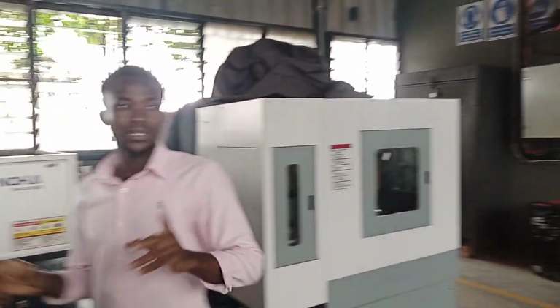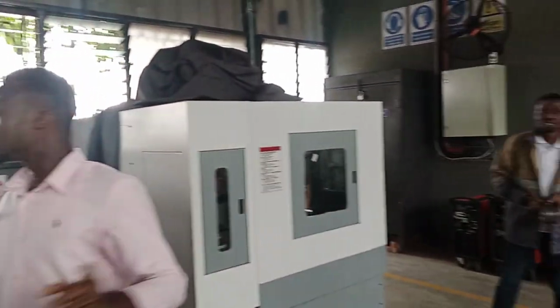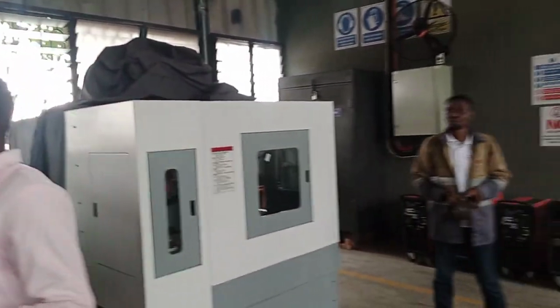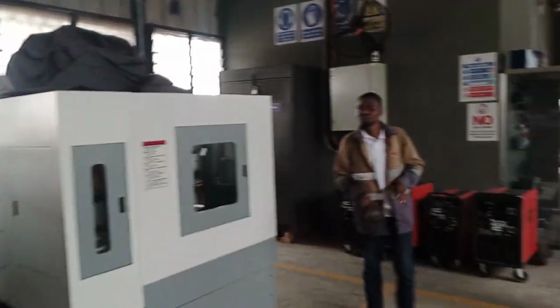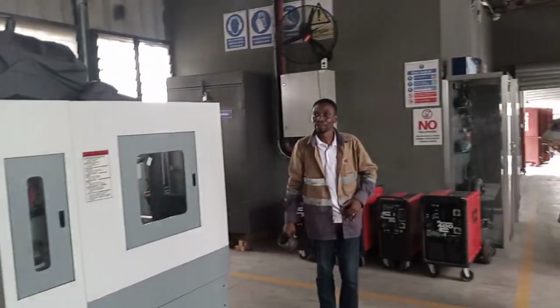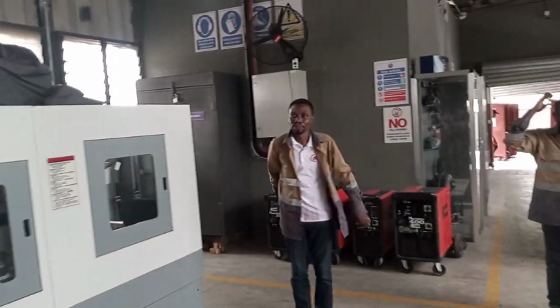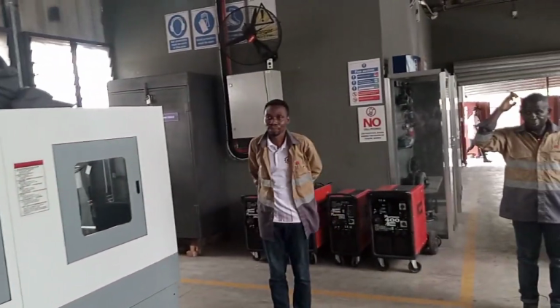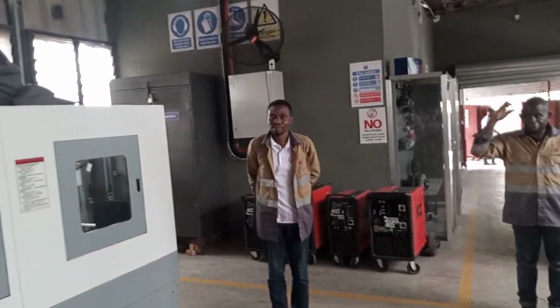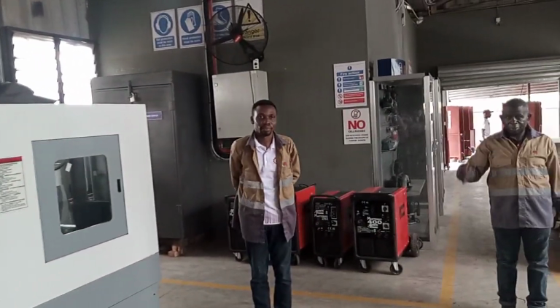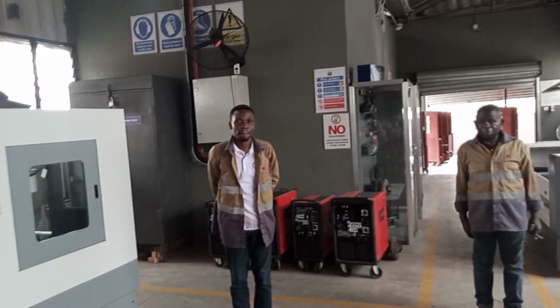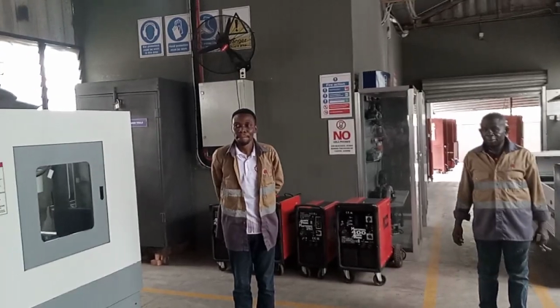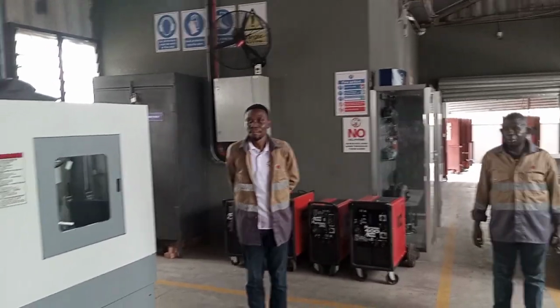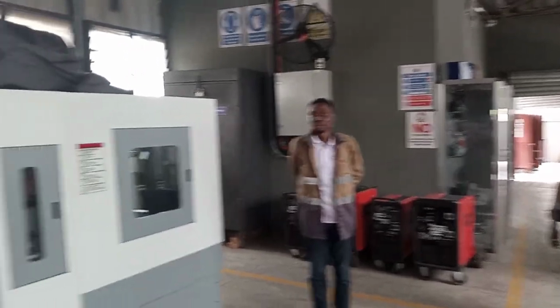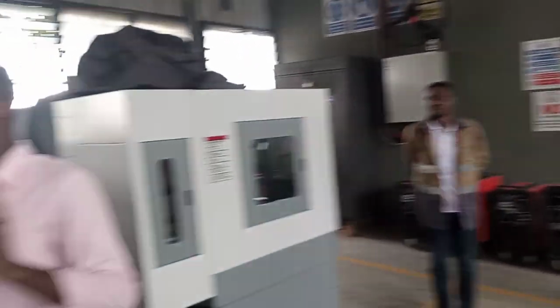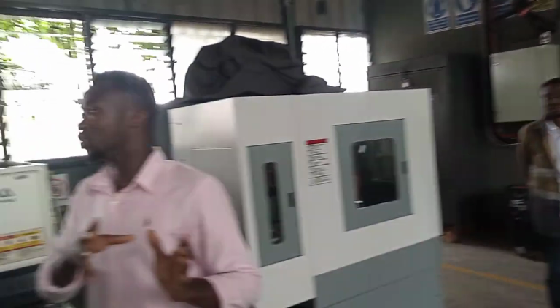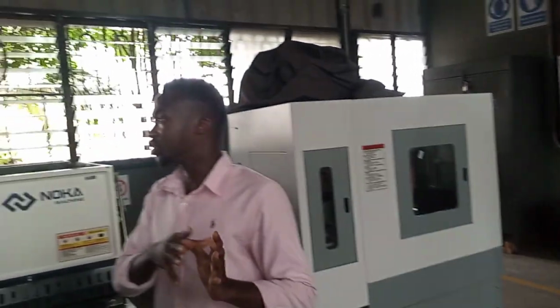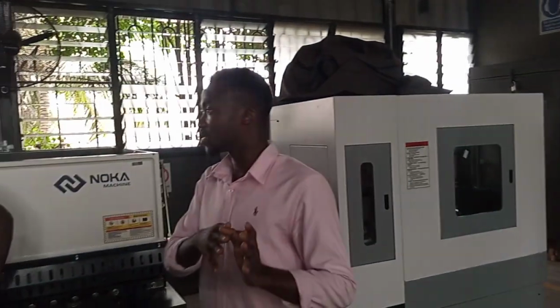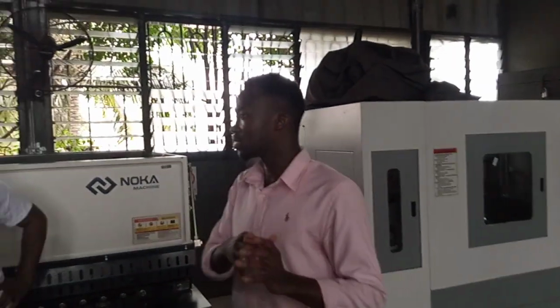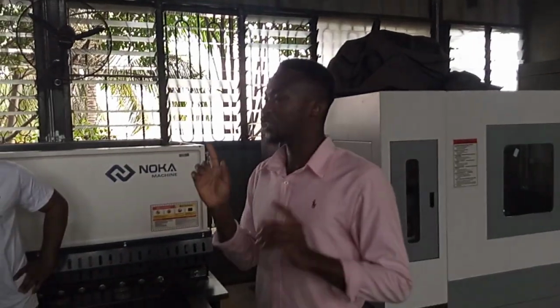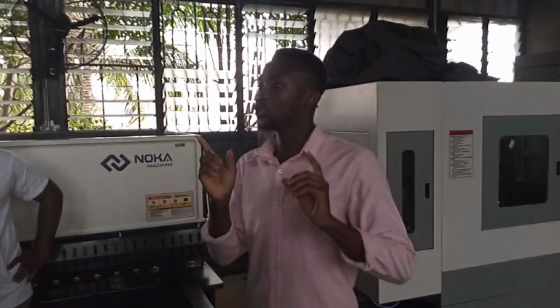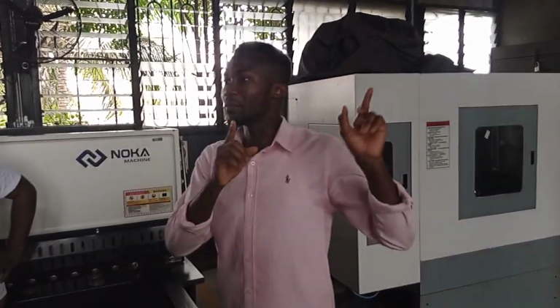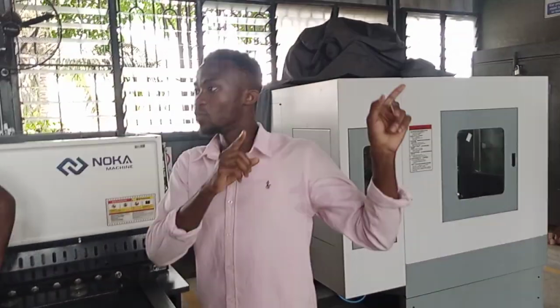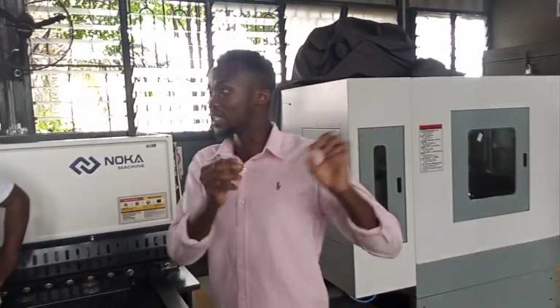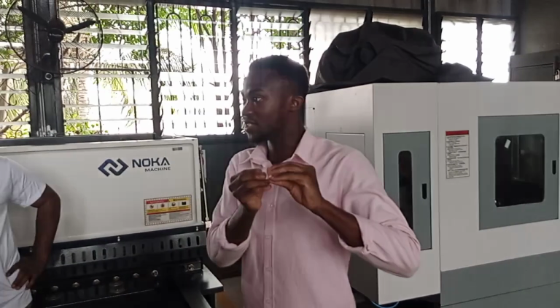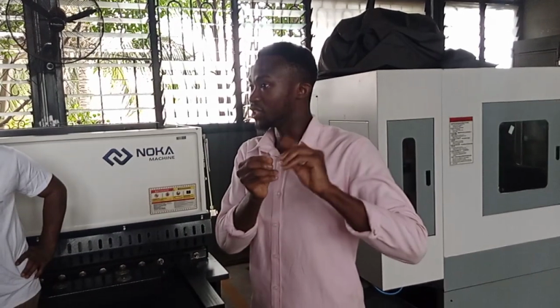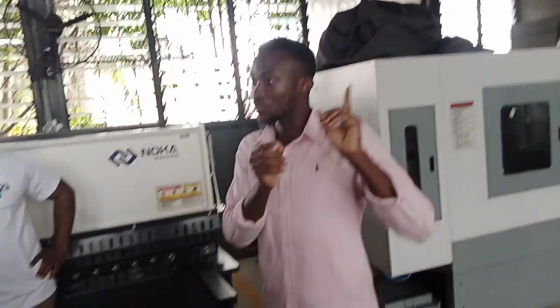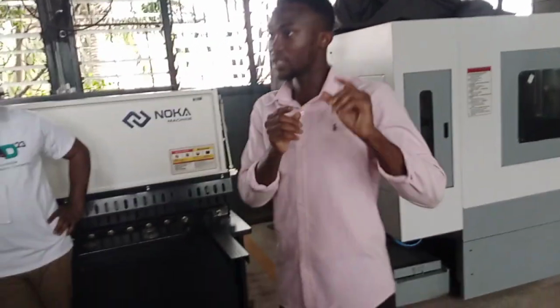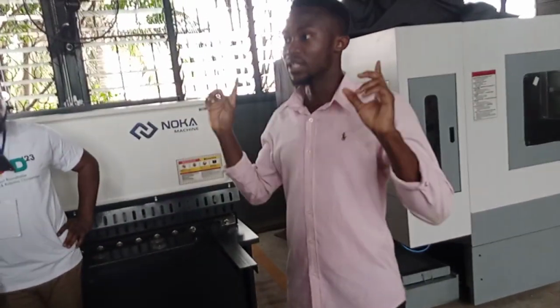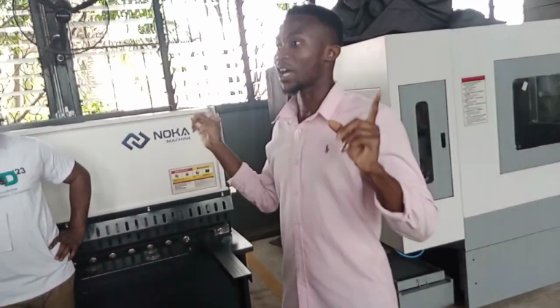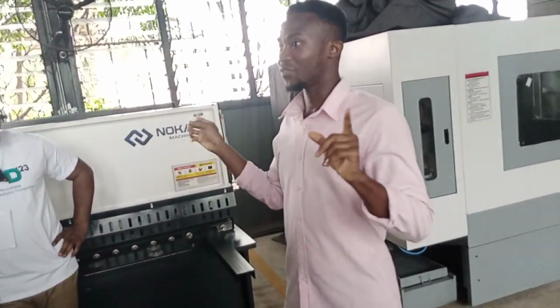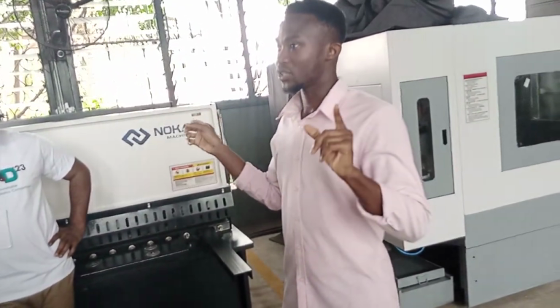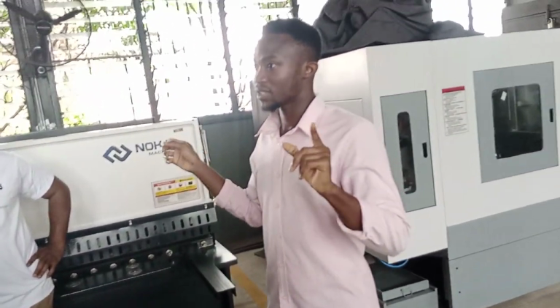These machines came in not too long ago to also facilitate their design and machining process. I showed you the micro-modular CNC machine. These are bigger versions of that.